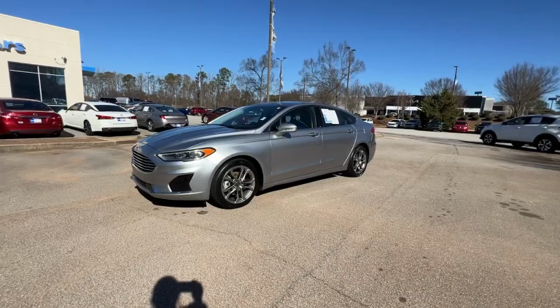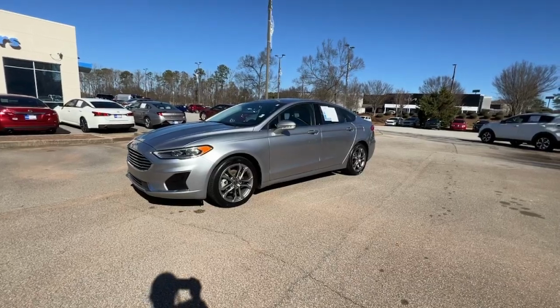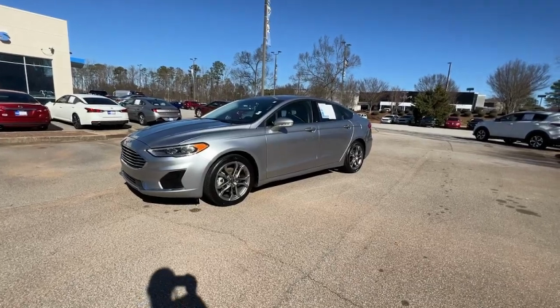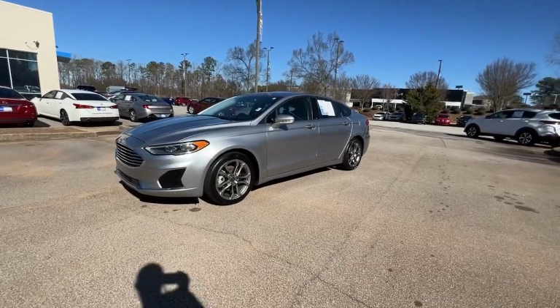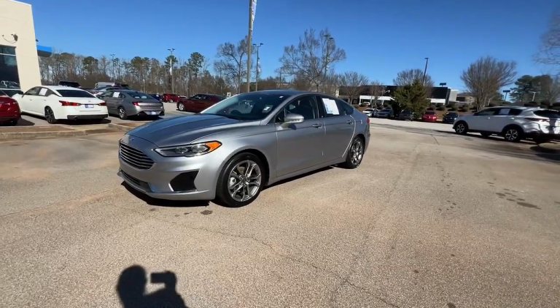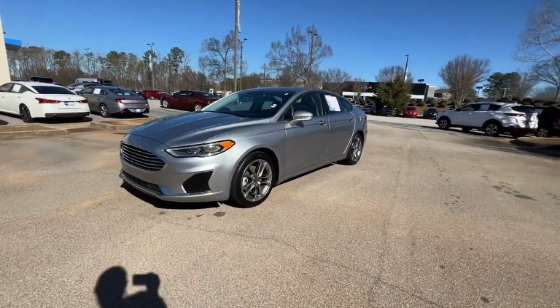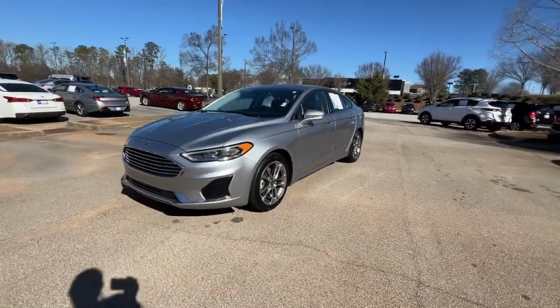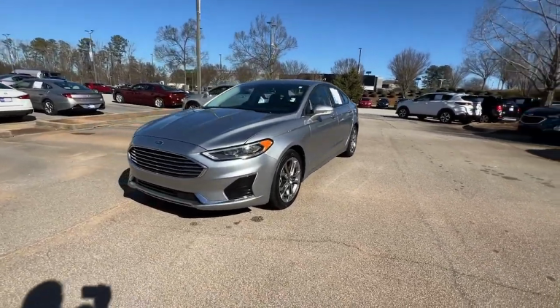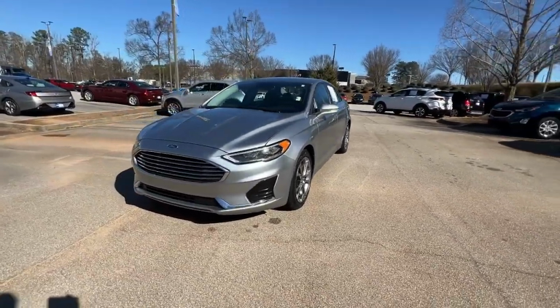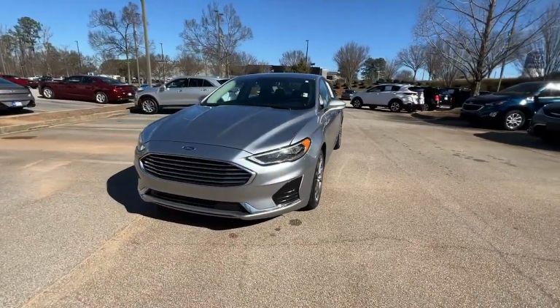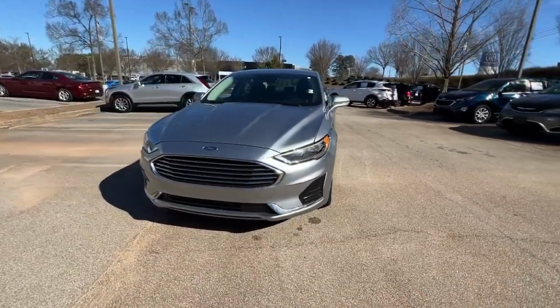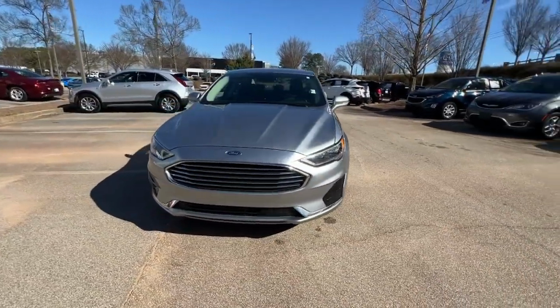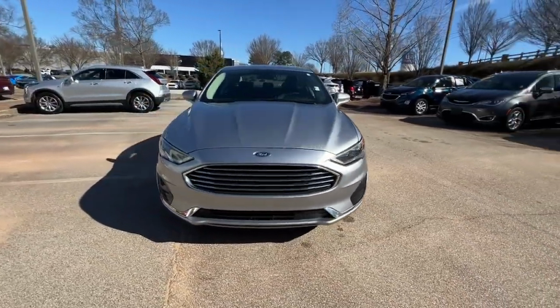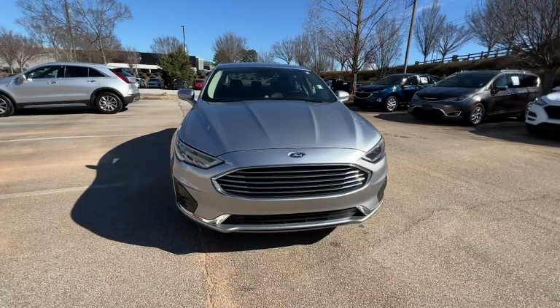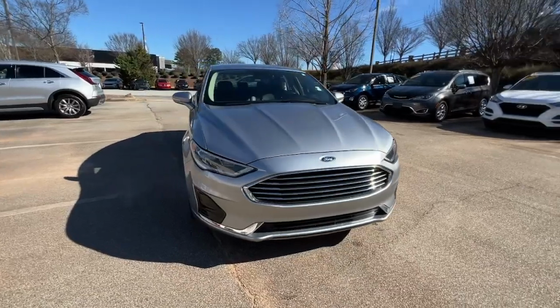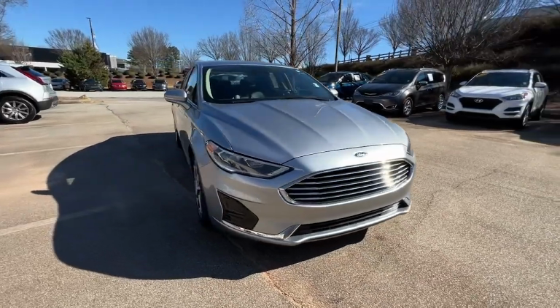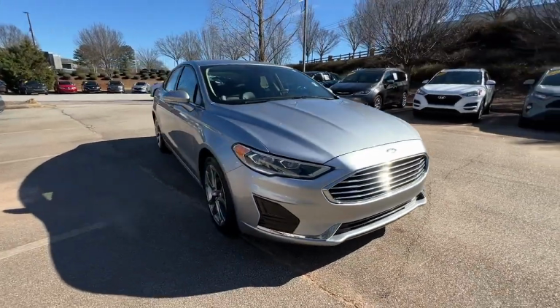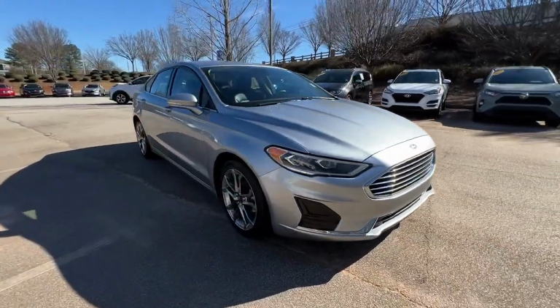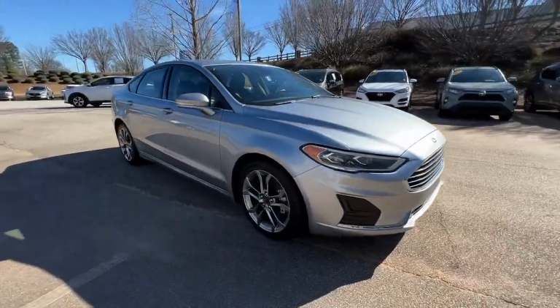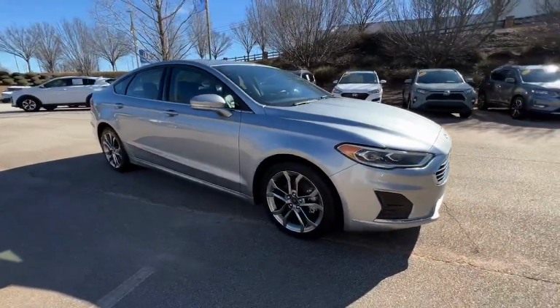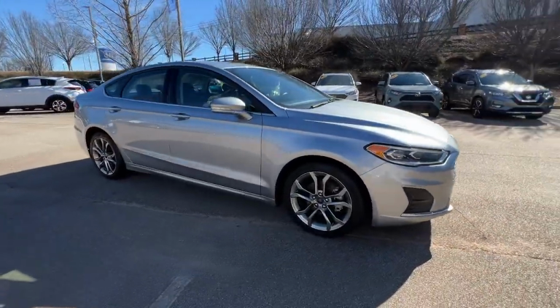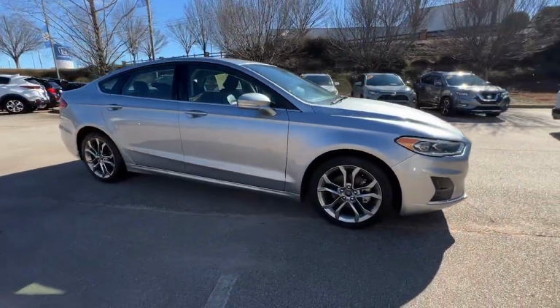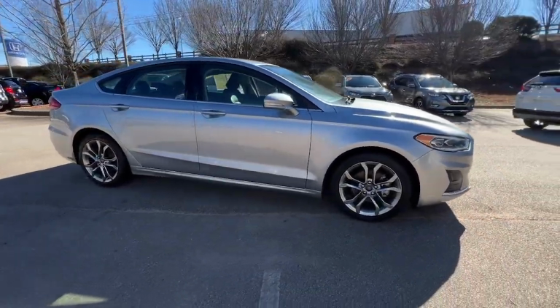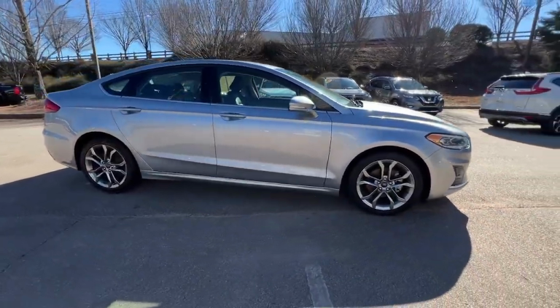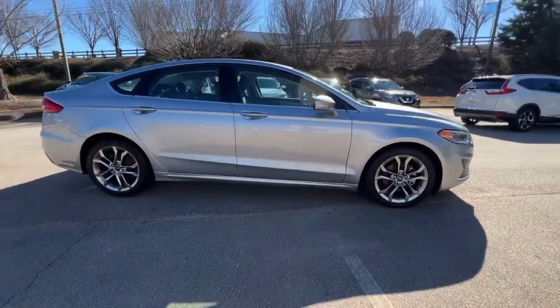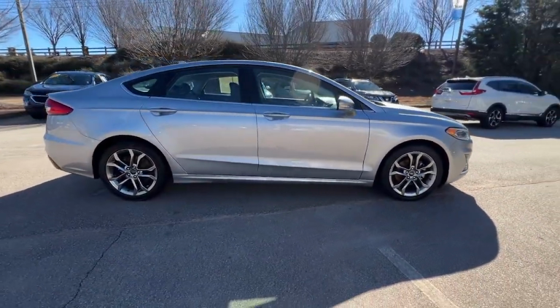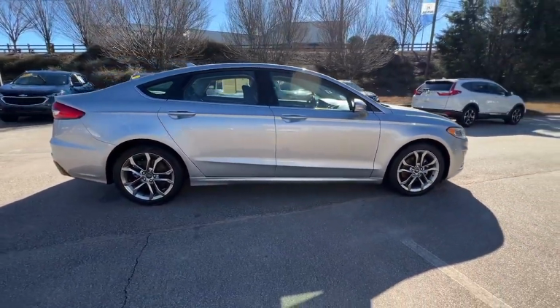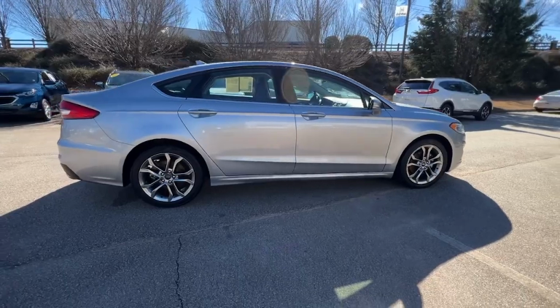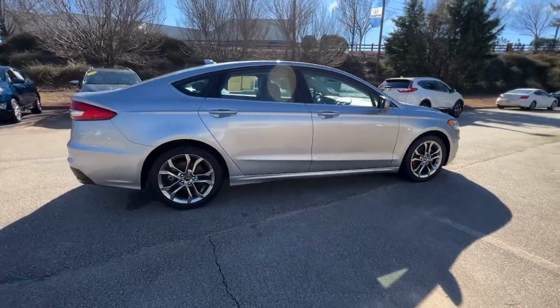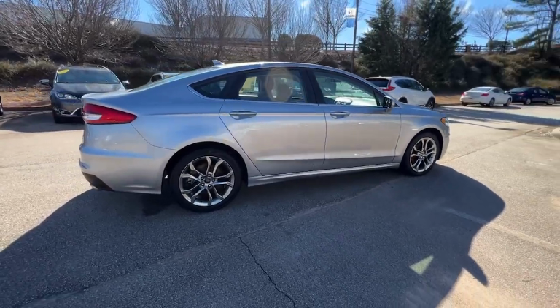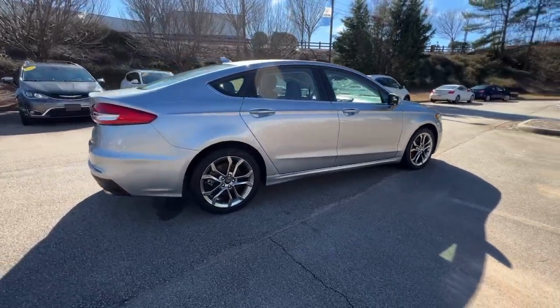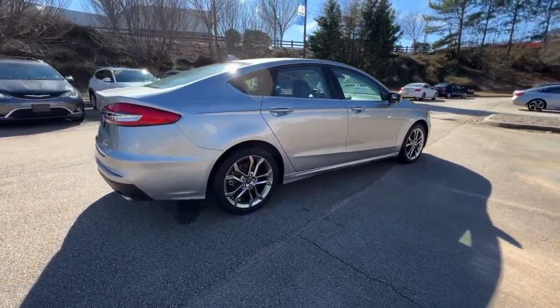Get into the 2020 Ford Fusion. This vehicle is an outstanding buy with fewer than 70,000 miles on the odometer. Take a closer look at this comfortable, stylish Fusion.